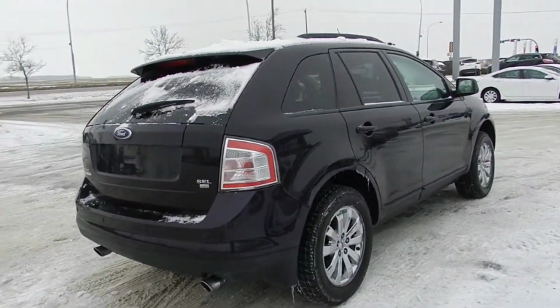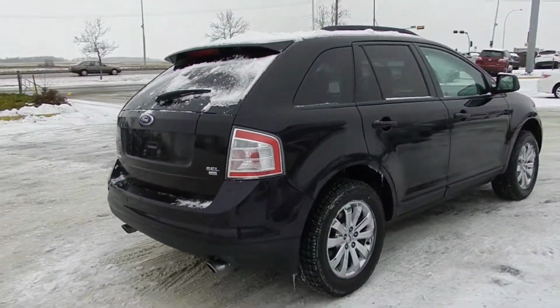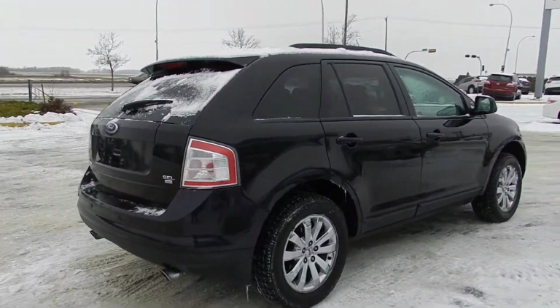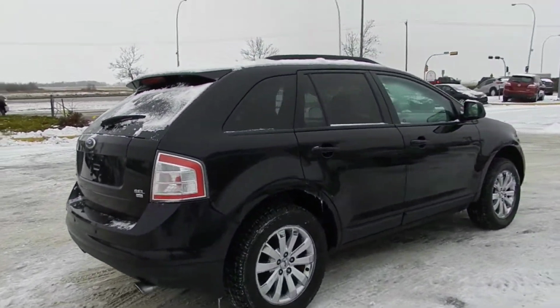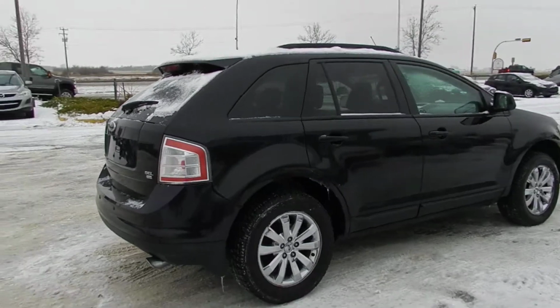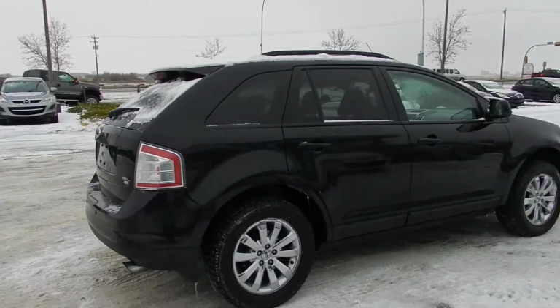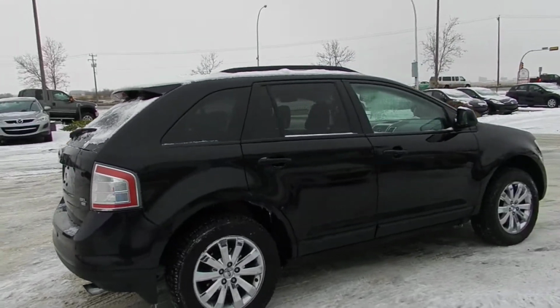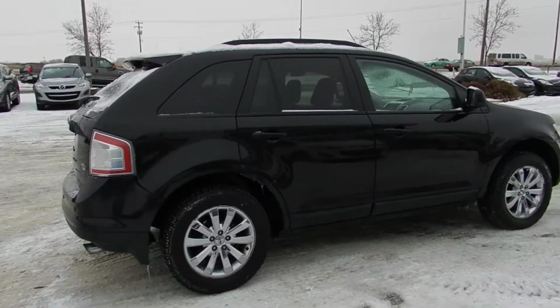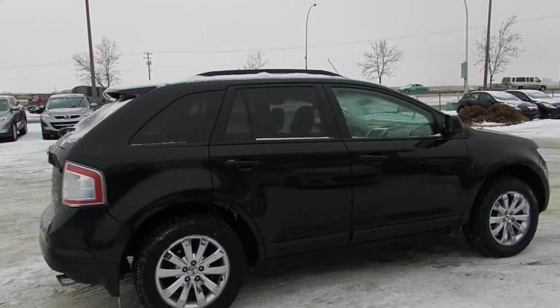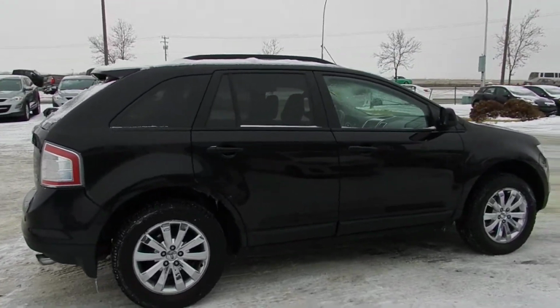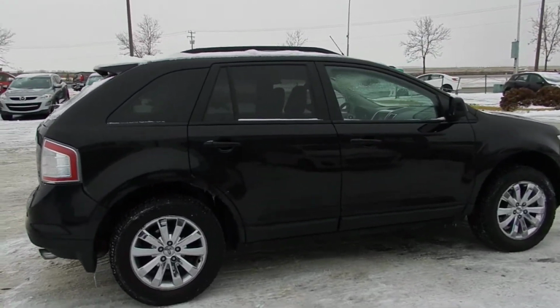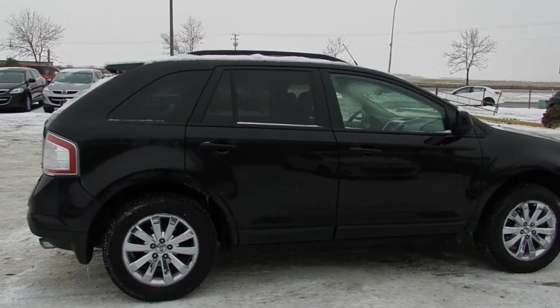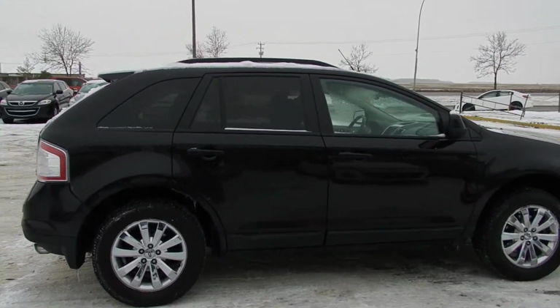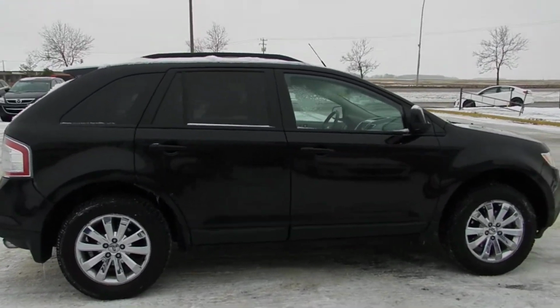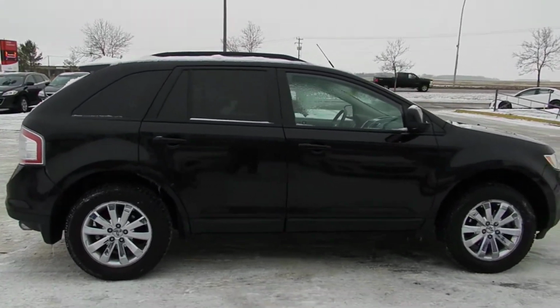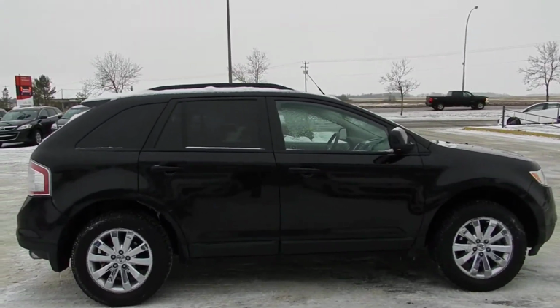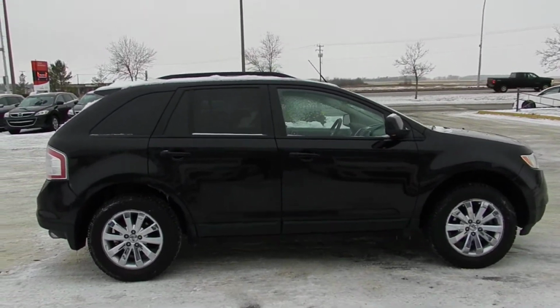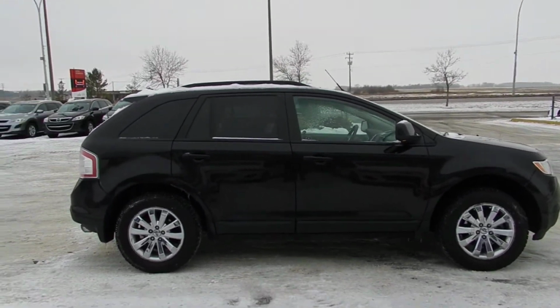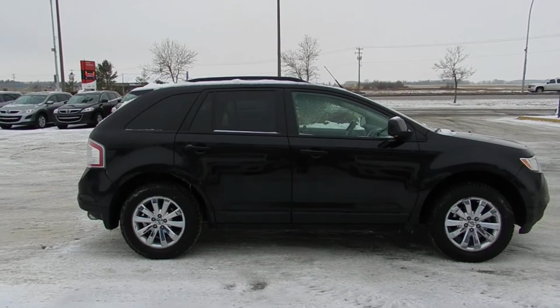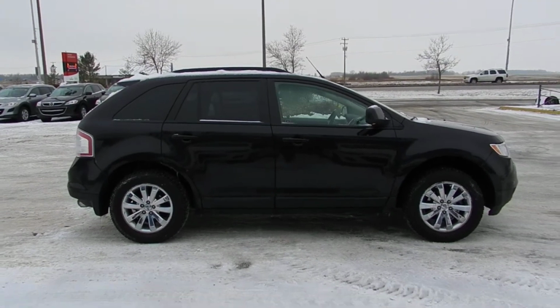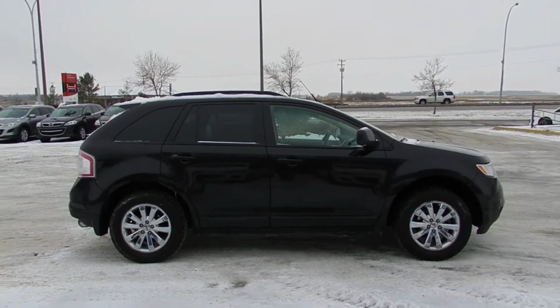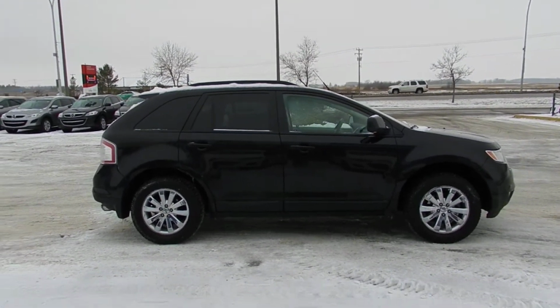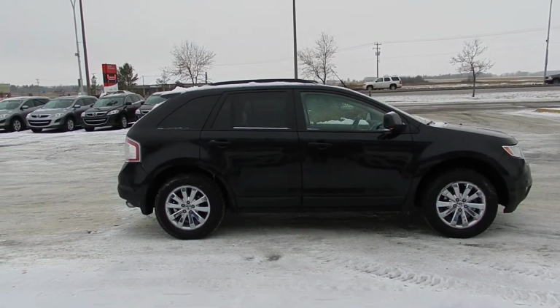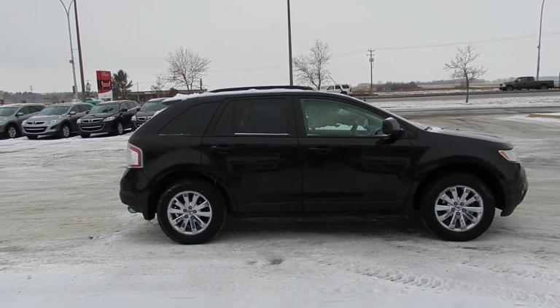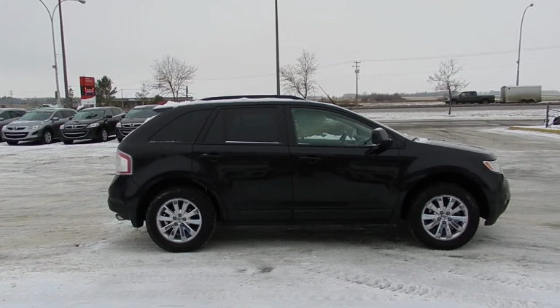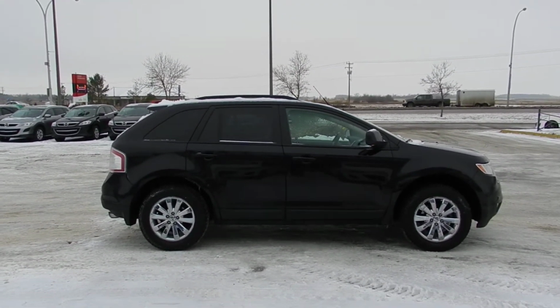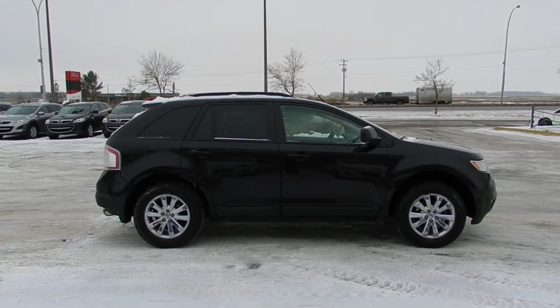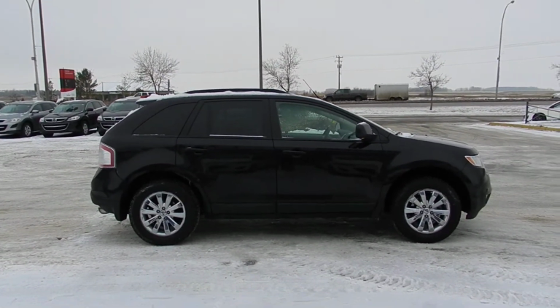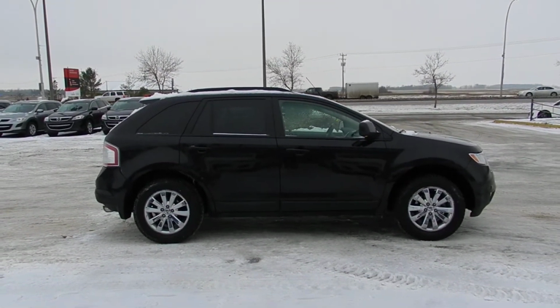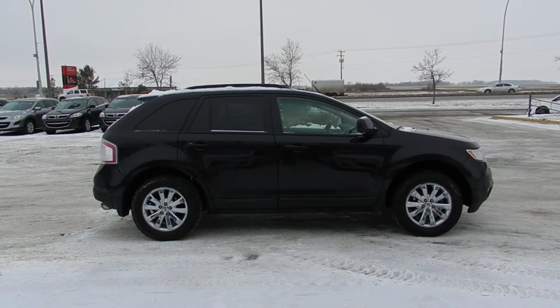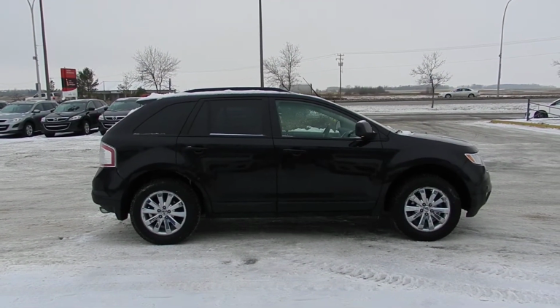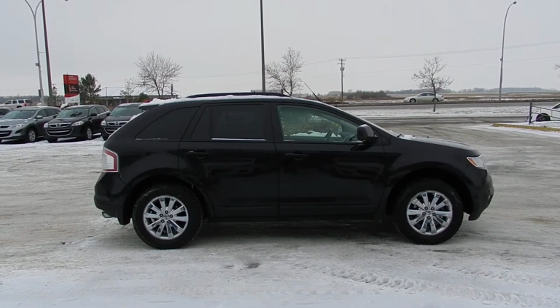Now I hope you book an appointment with me to take a look at this vehicle. Call me back here at LA Mazza in Leduc at 780-665-224. I'll be talking with you soon Evan. Have a great day.